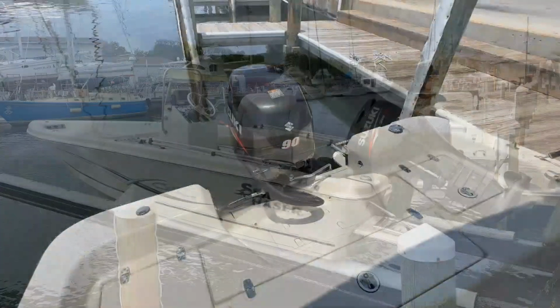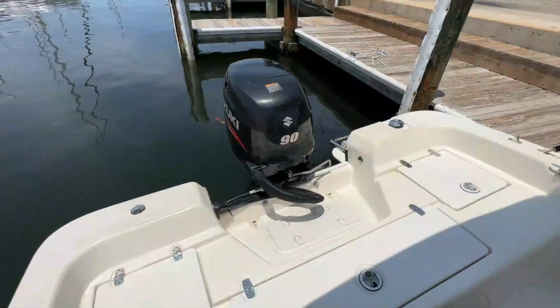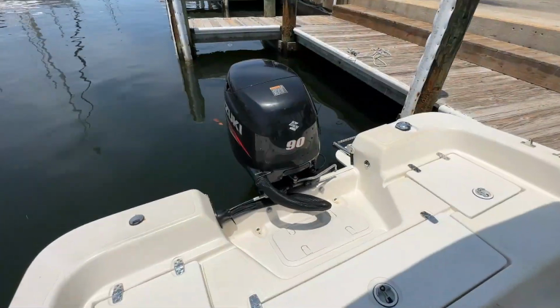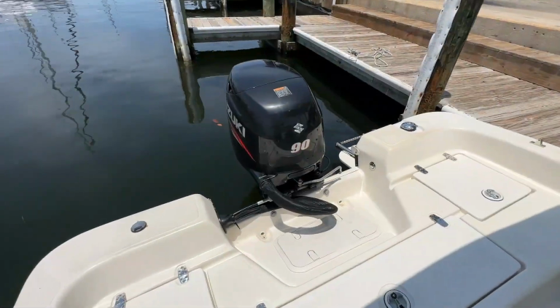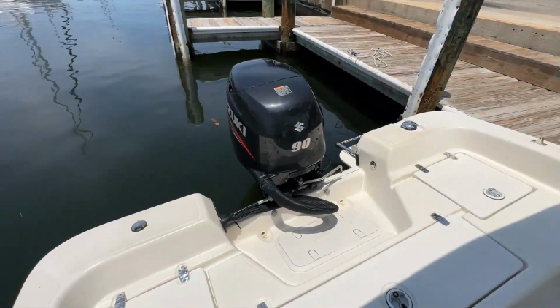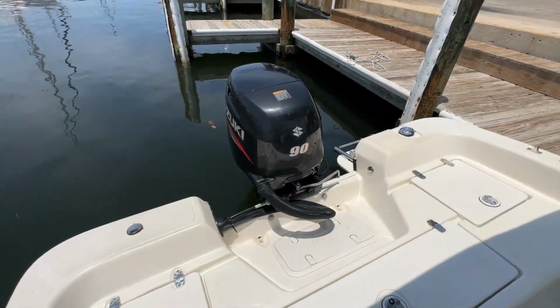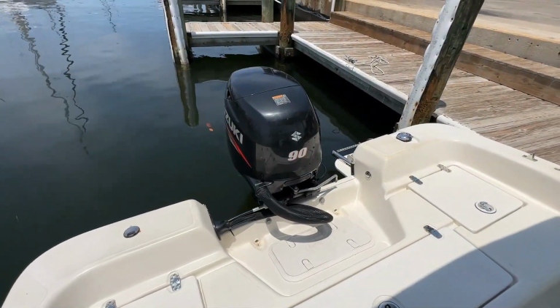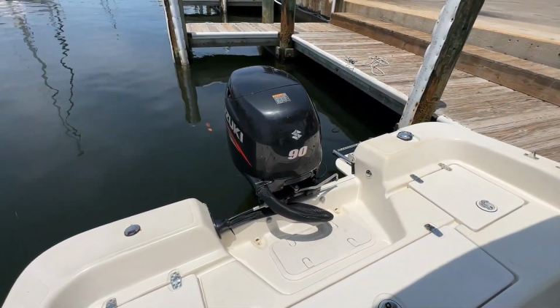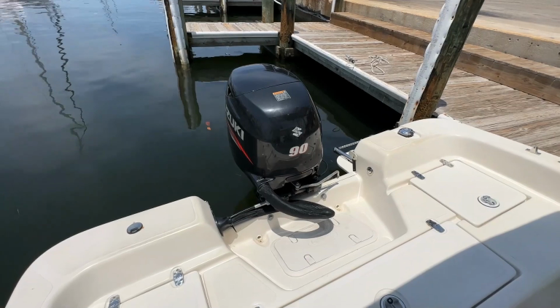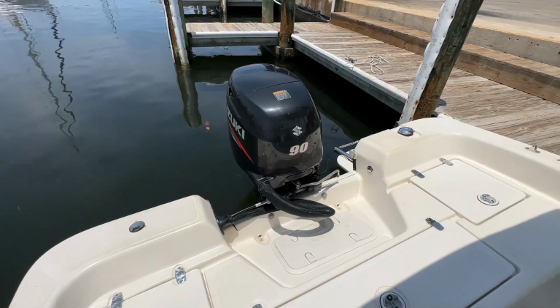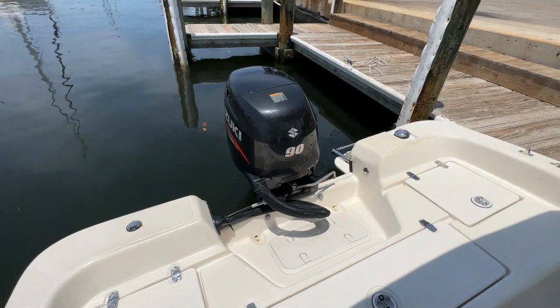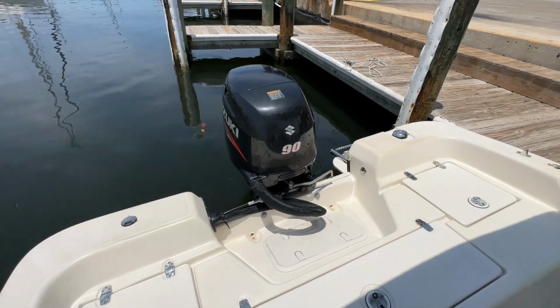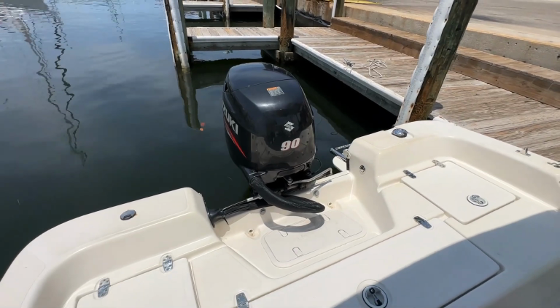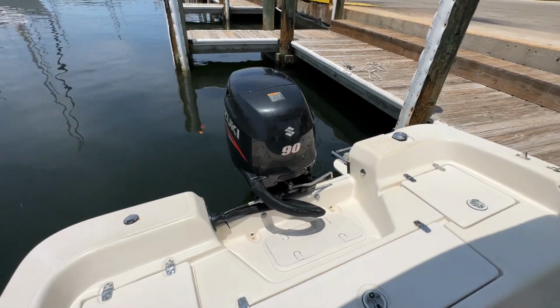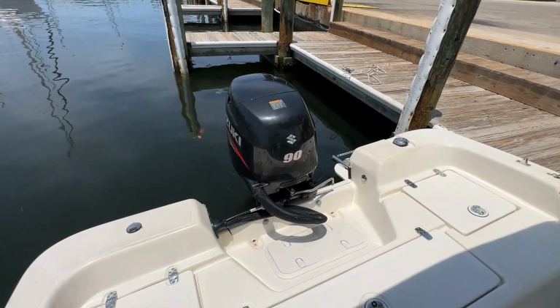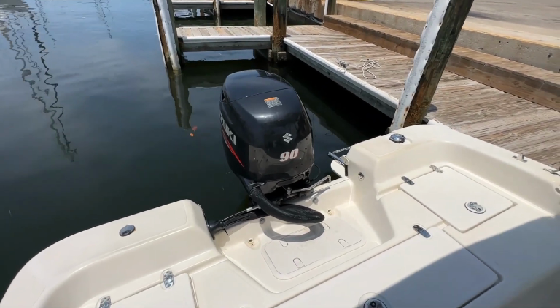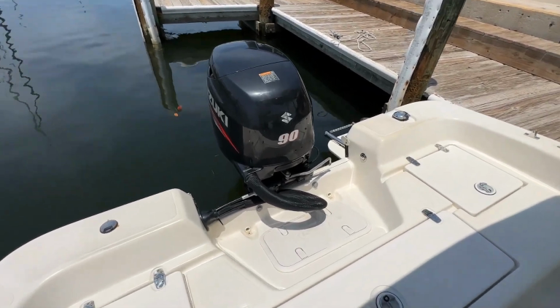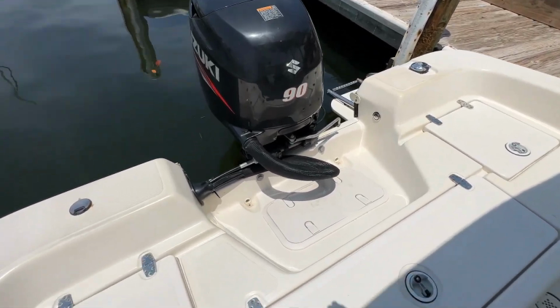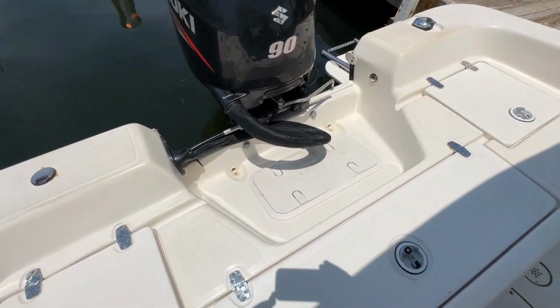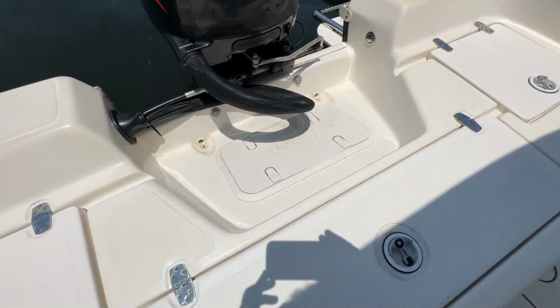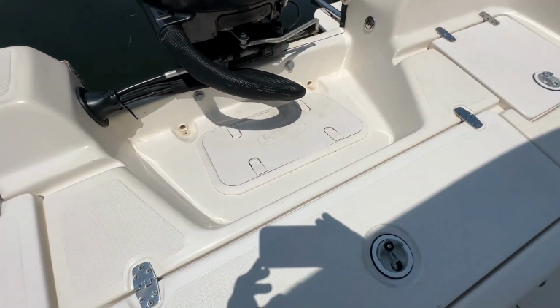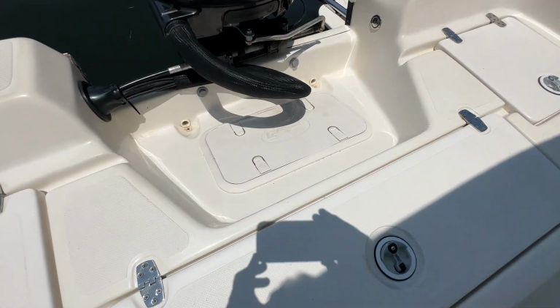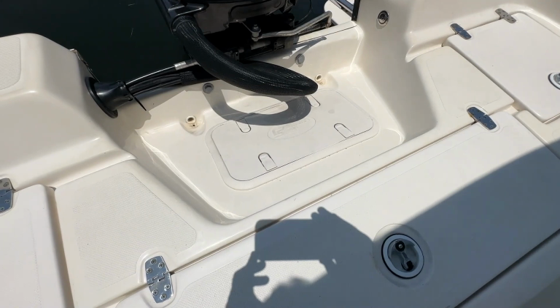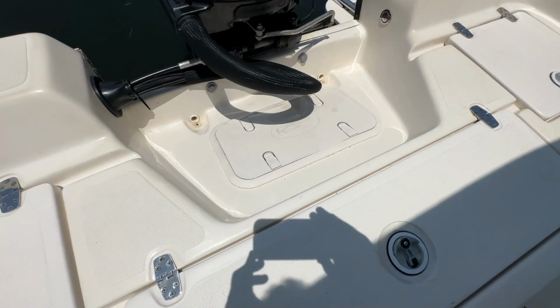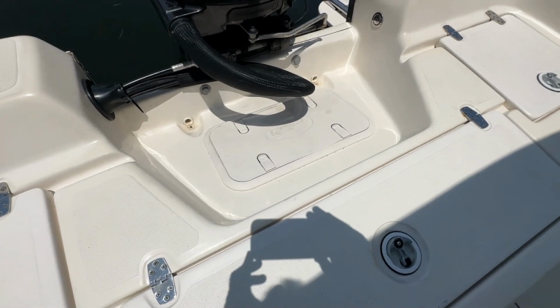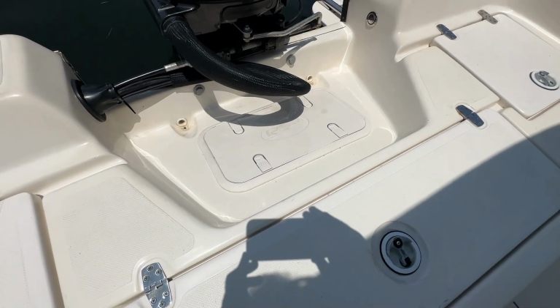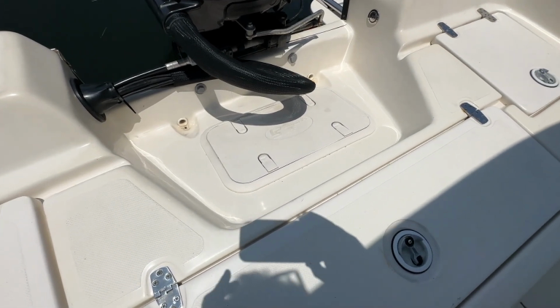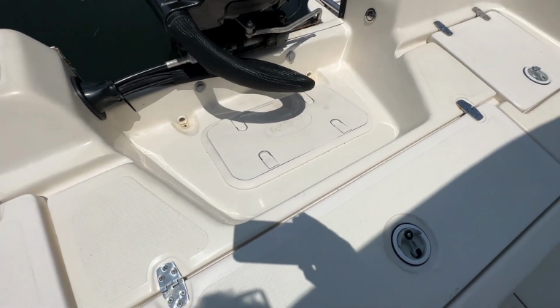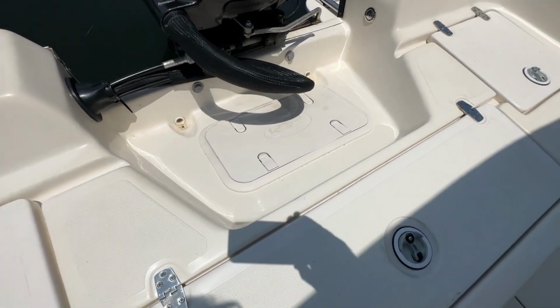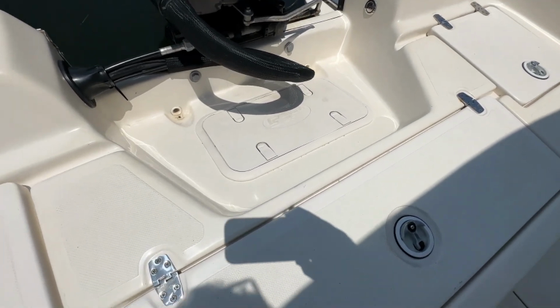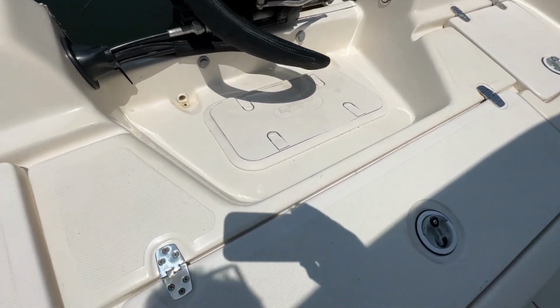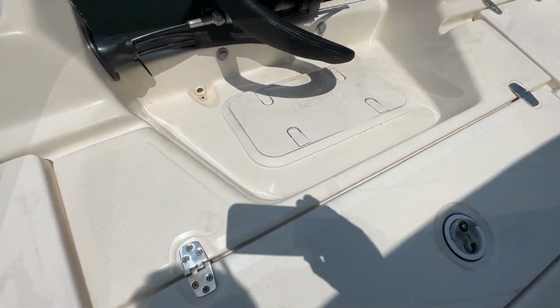Starting here in the aft with the Suzuki 4-stroke — this is original to the boat, a very low hour motor. Right in front of that you'll see the access point to all your aft workings, like the fuel filter and whatnot.